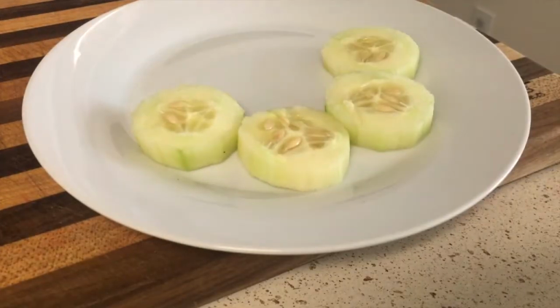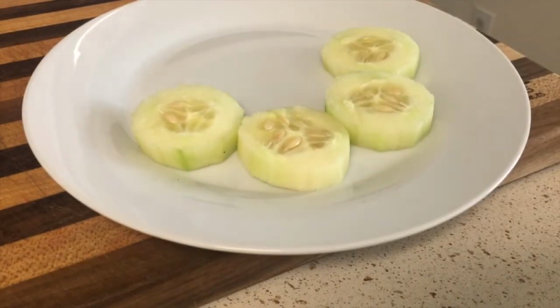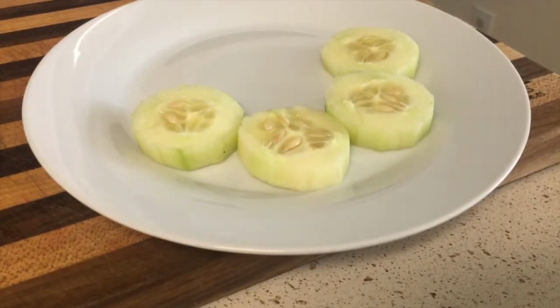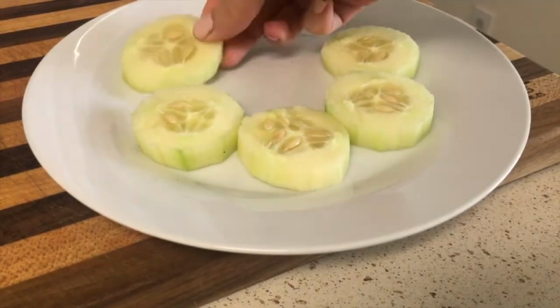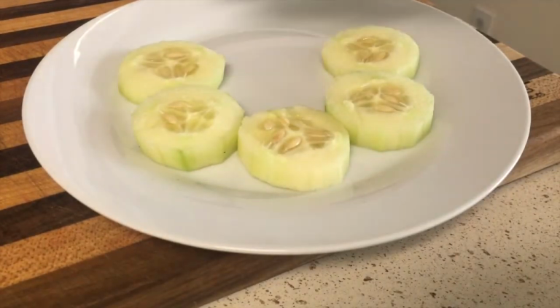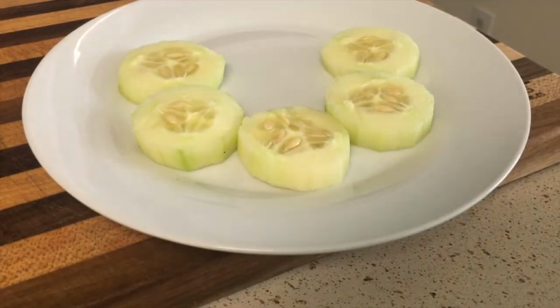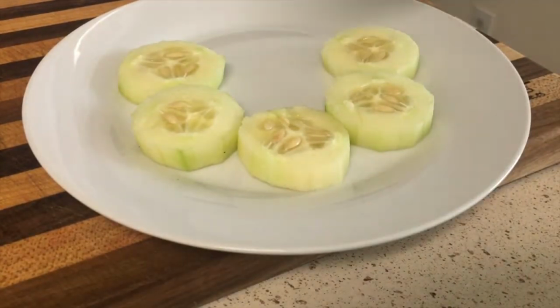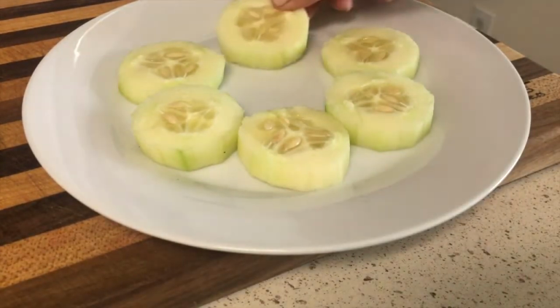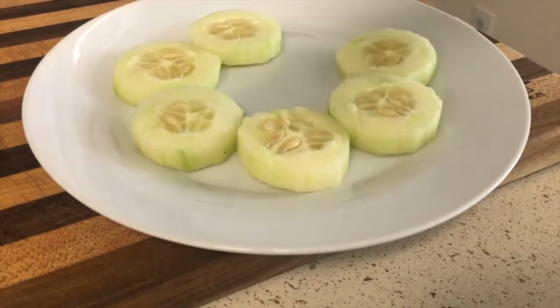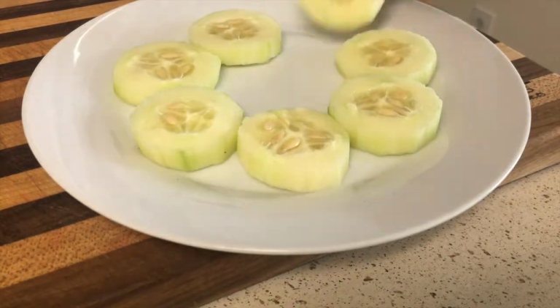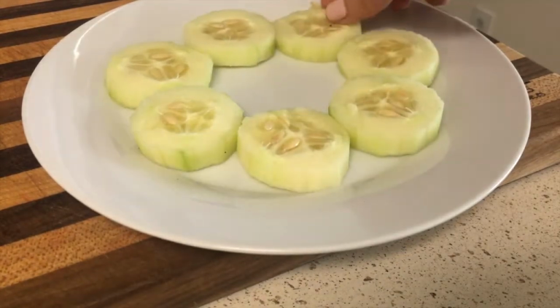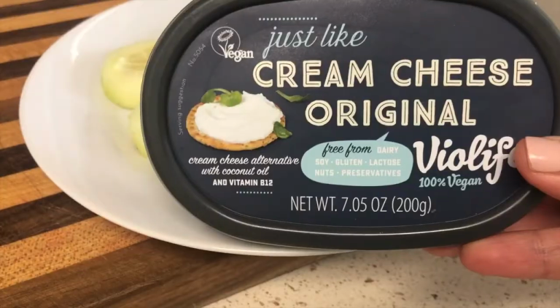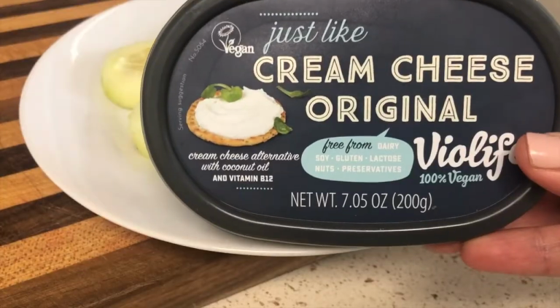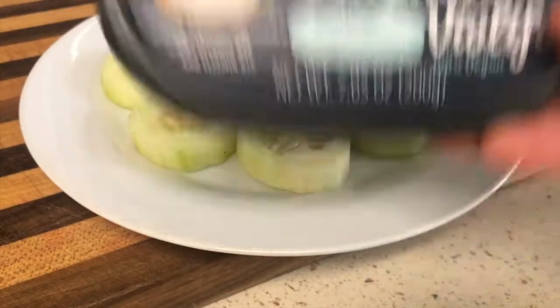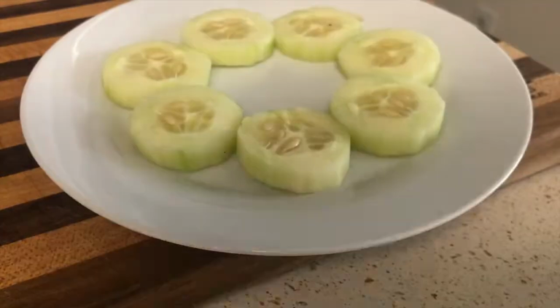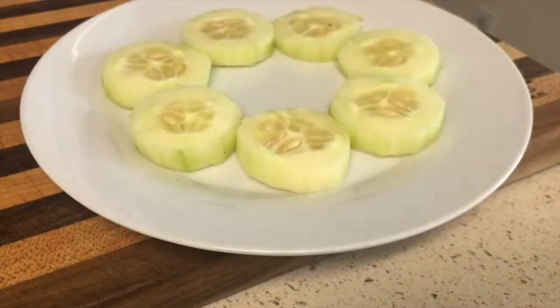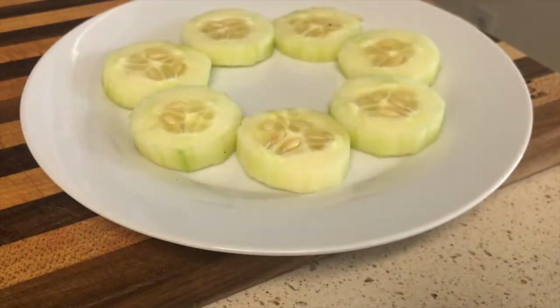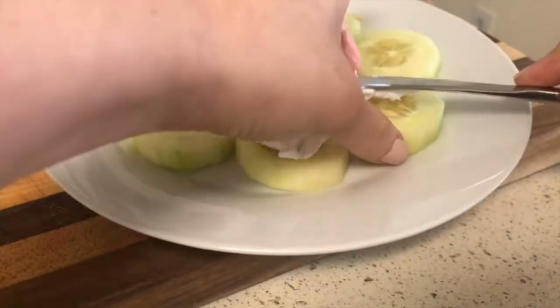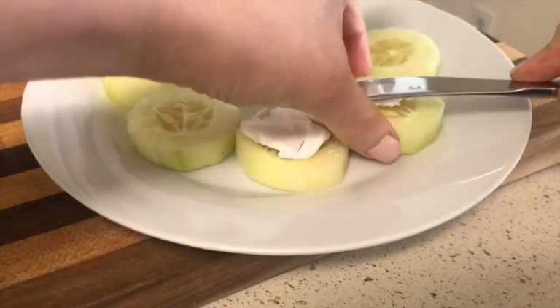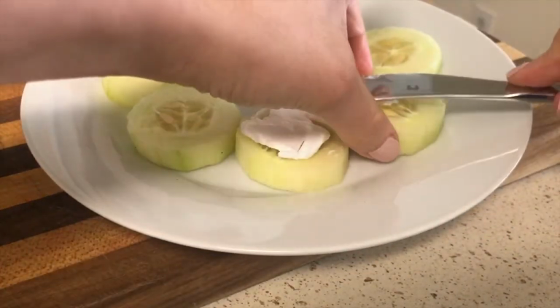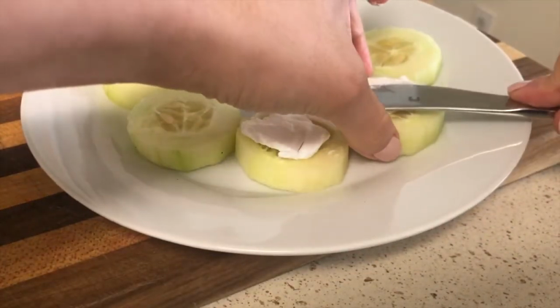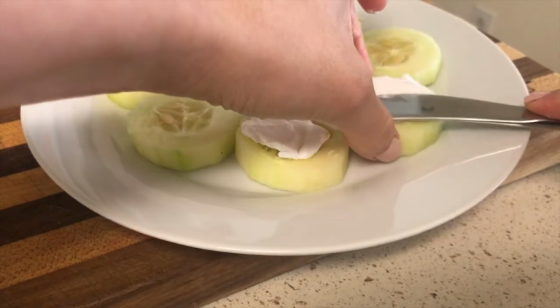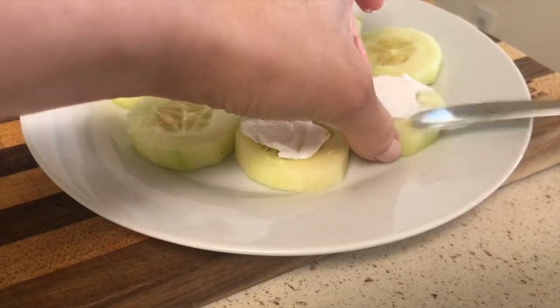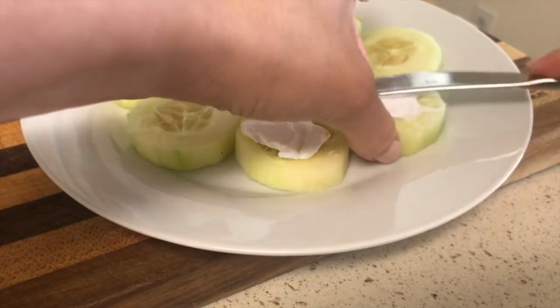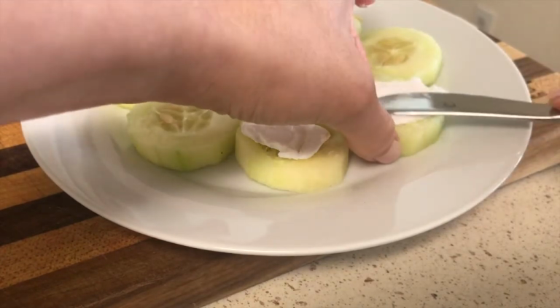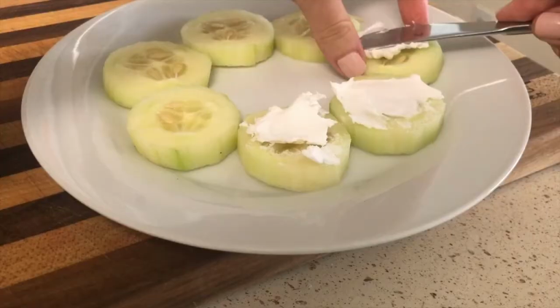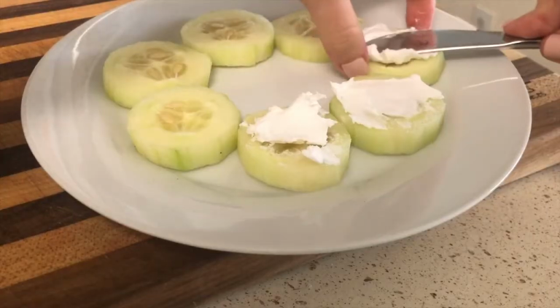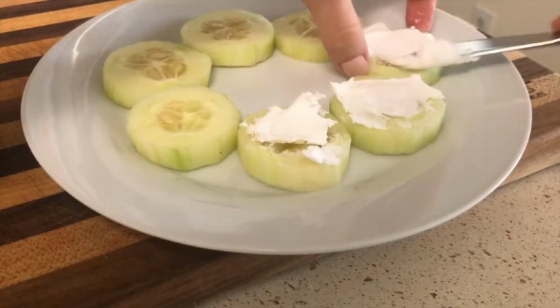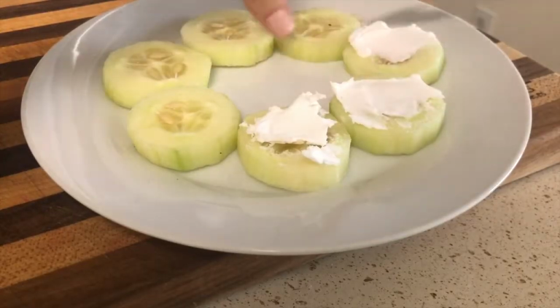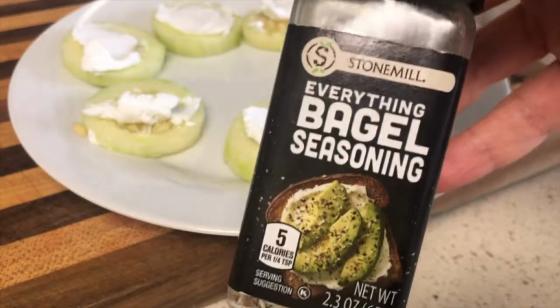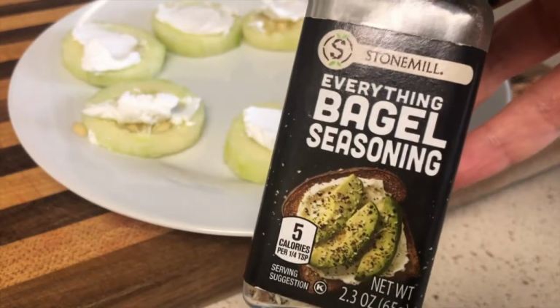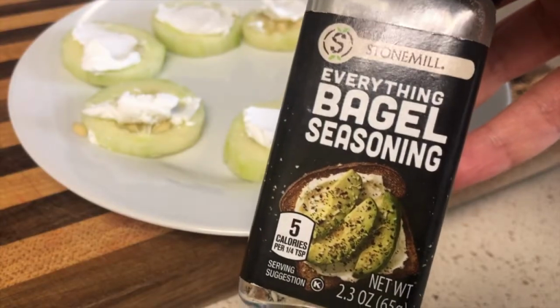Here's a good low carb option. Just take a cucumber, slice it up and put some cream cheese on it. This is actually vegan cream cheese and it tastes just like the real thing. You can sprinkle some everything bagel seasoning and it tastes delicious.